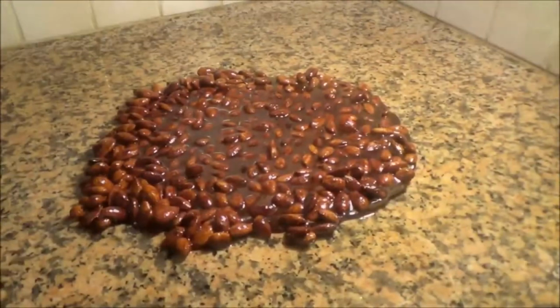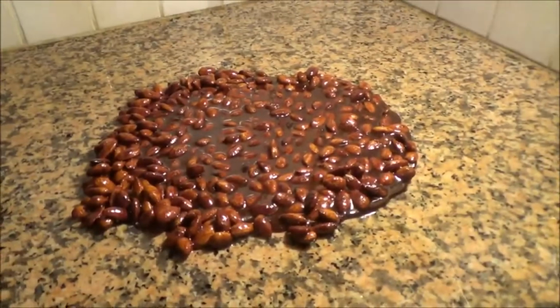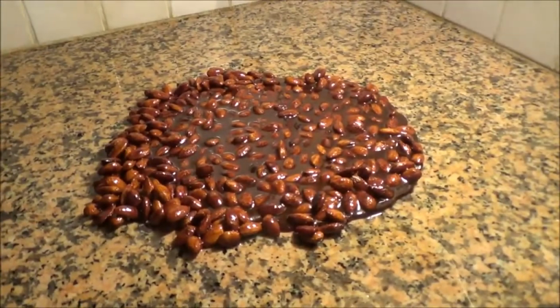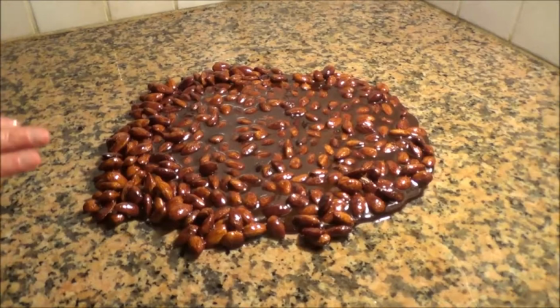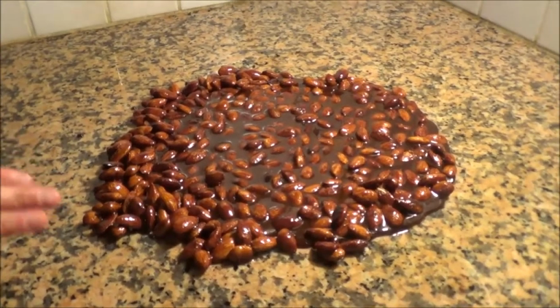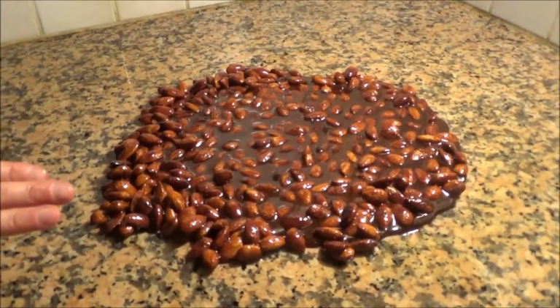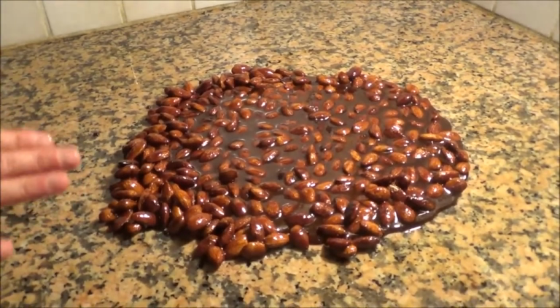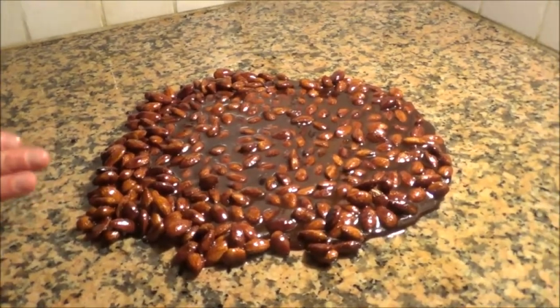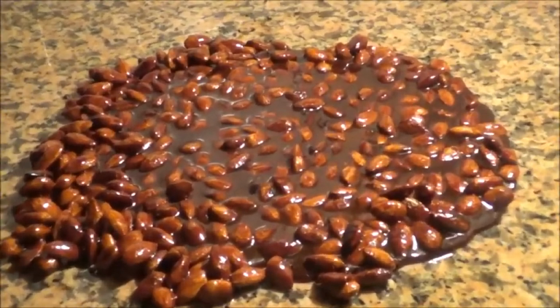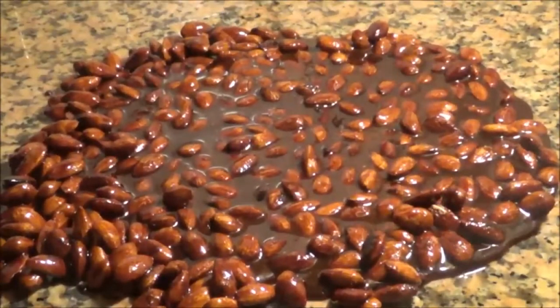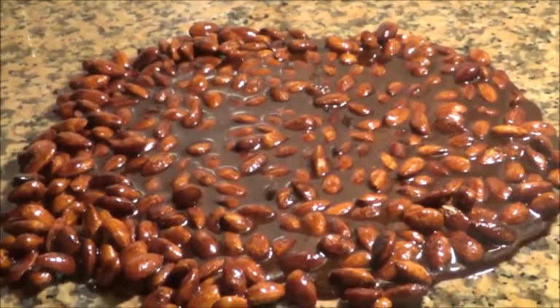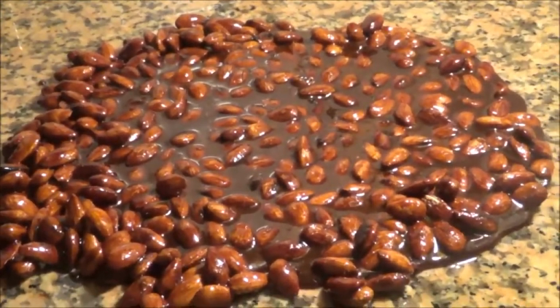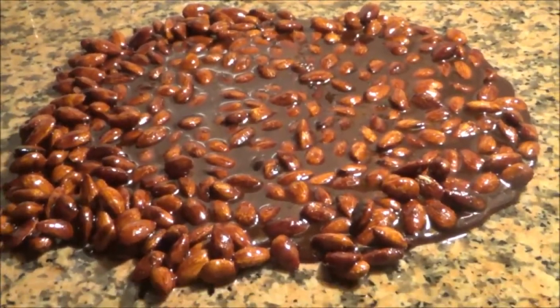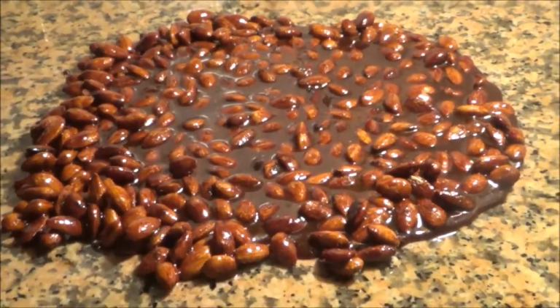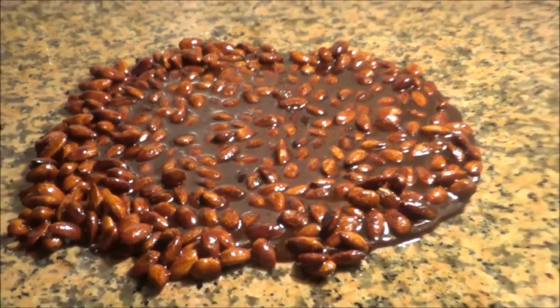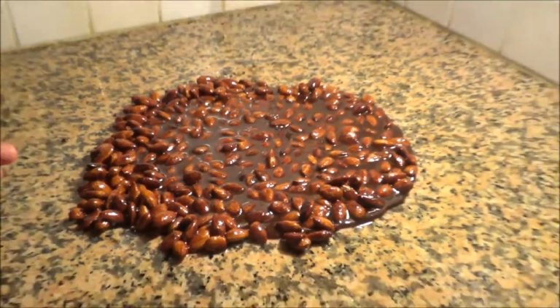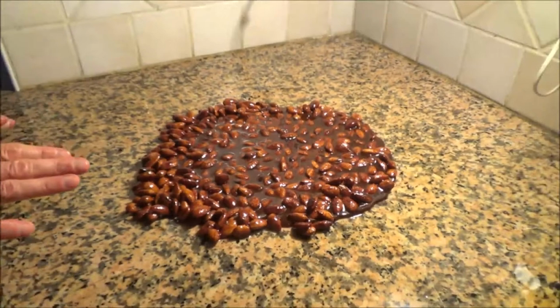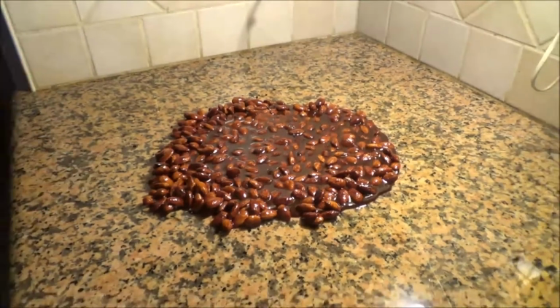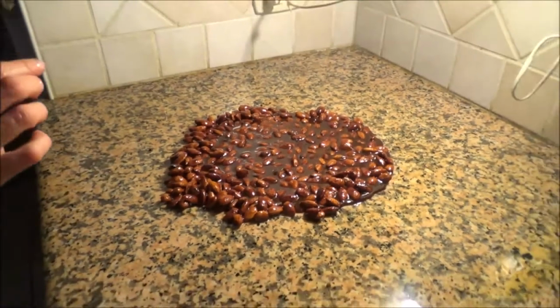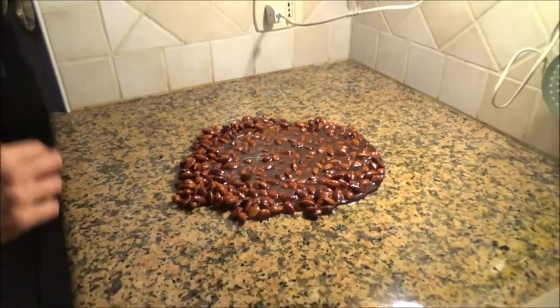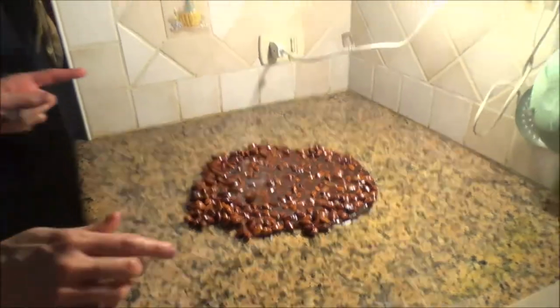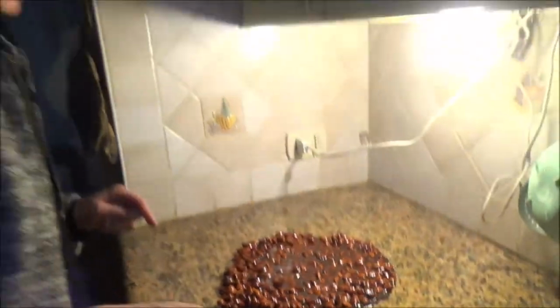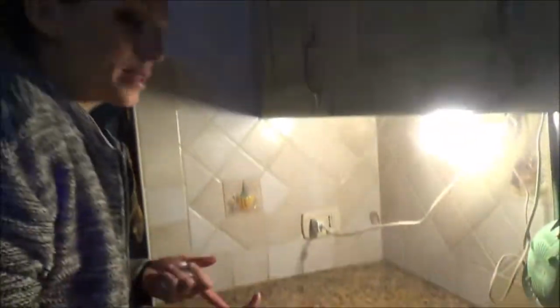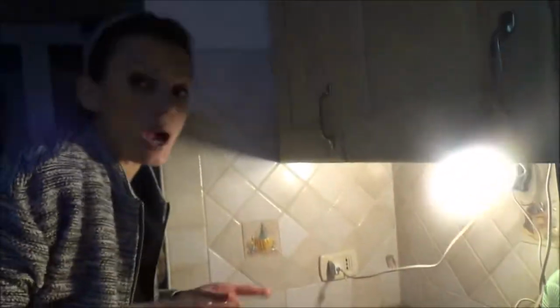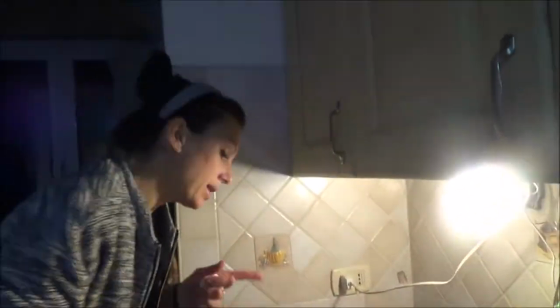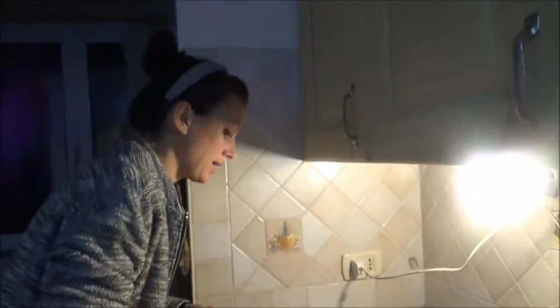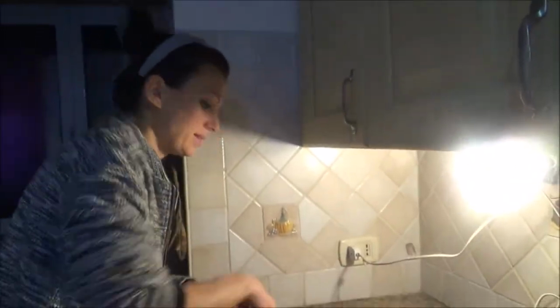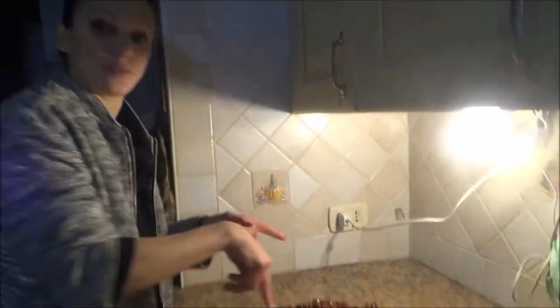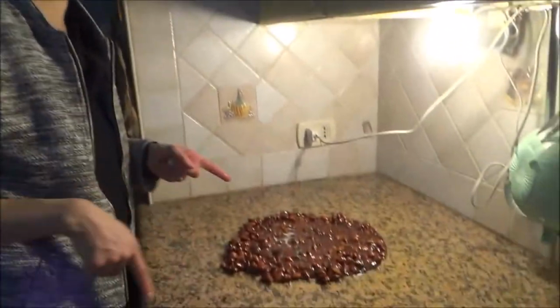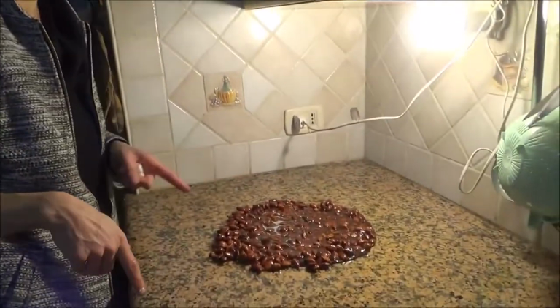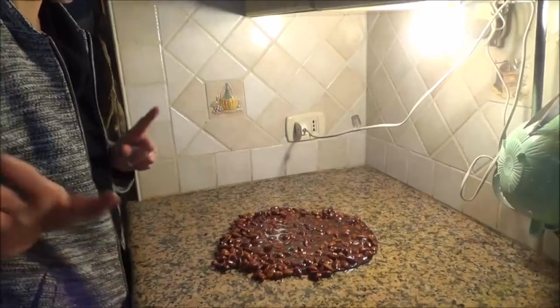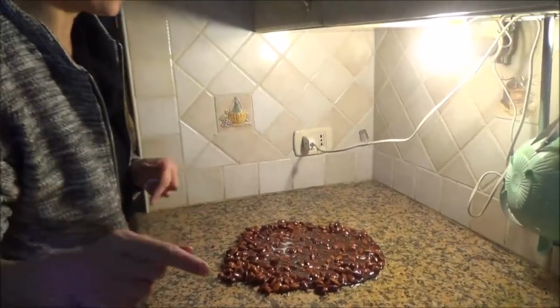Now I lay everything on the oiled table and I let it cool down a bit, and then I will cut it into small pieces. I will show you.